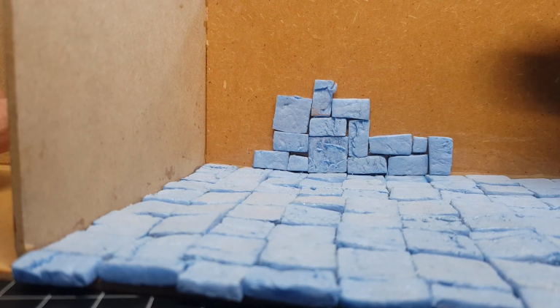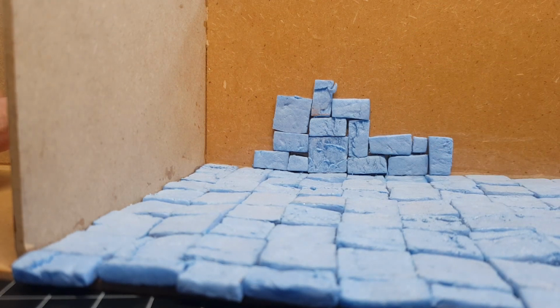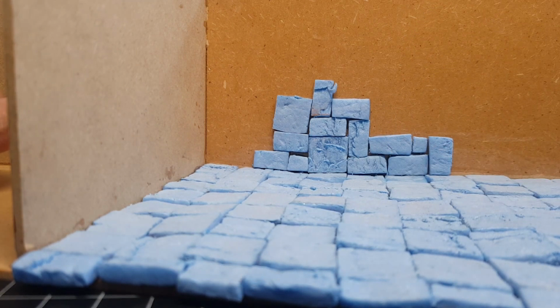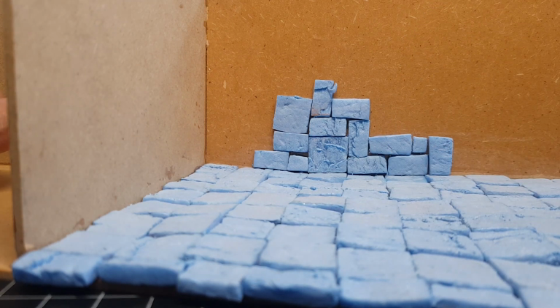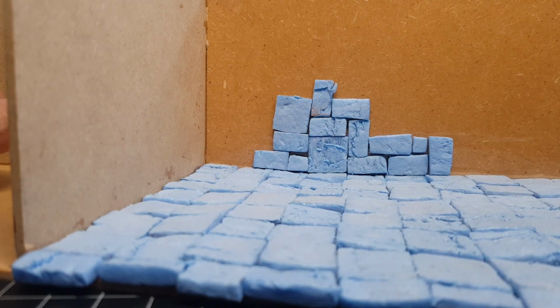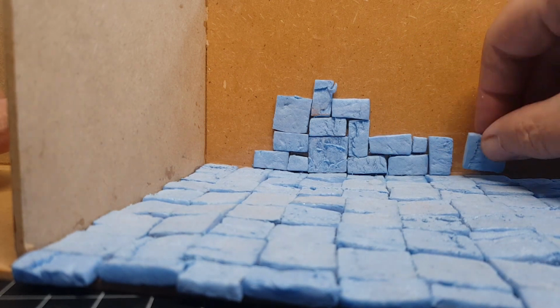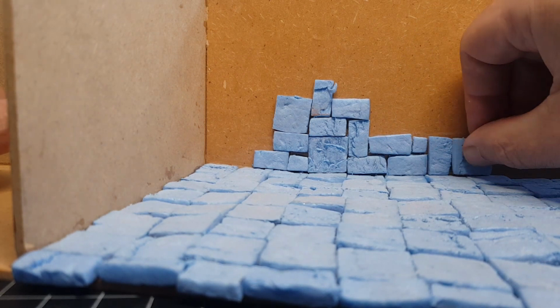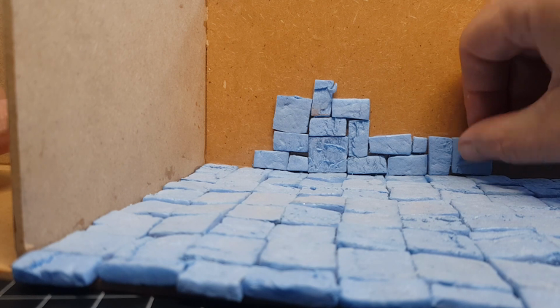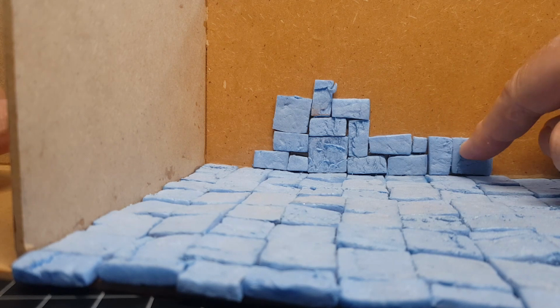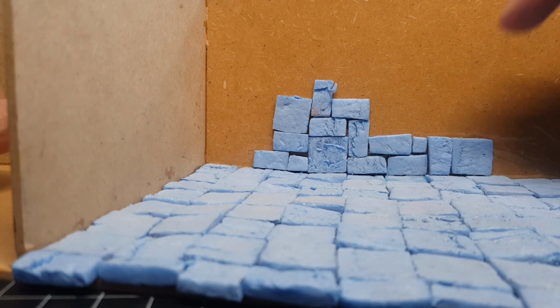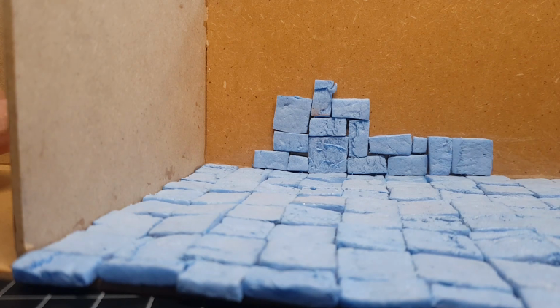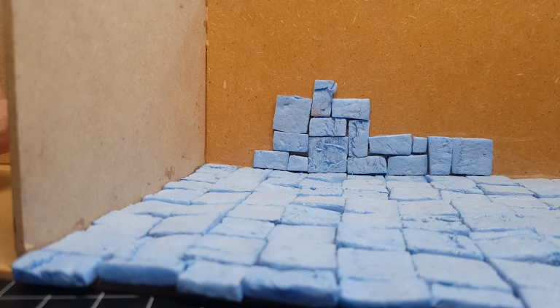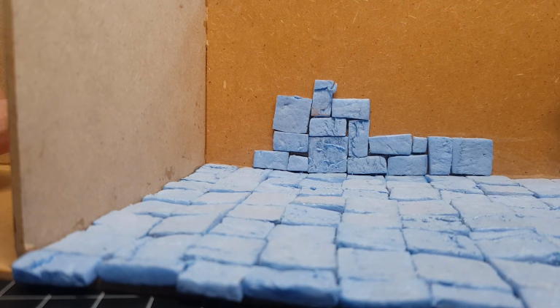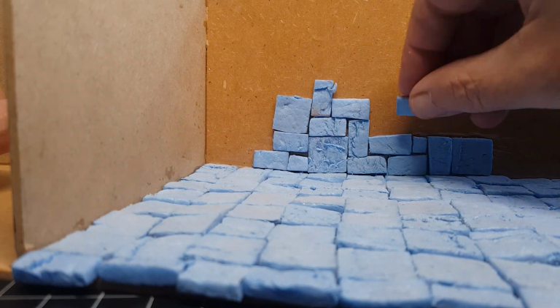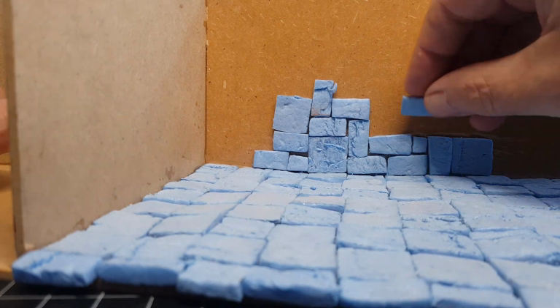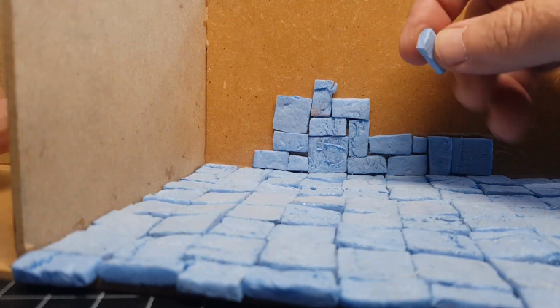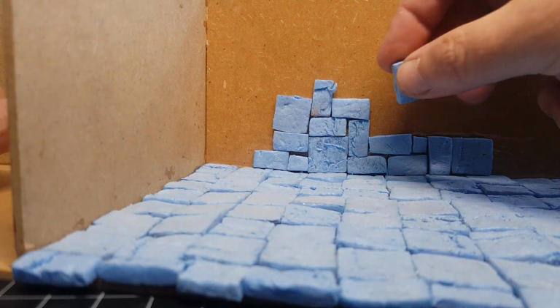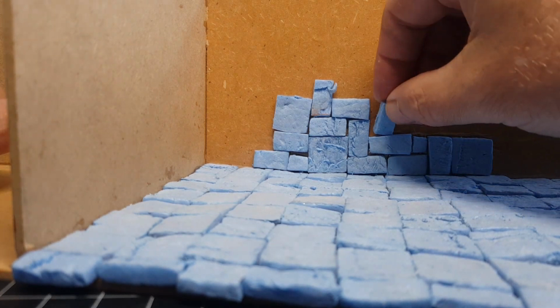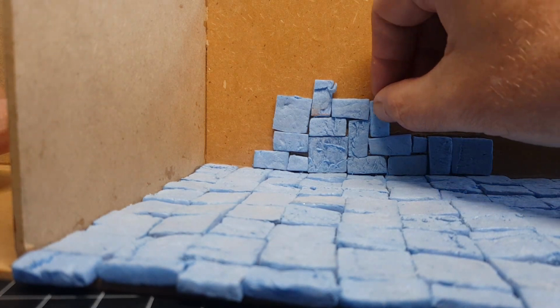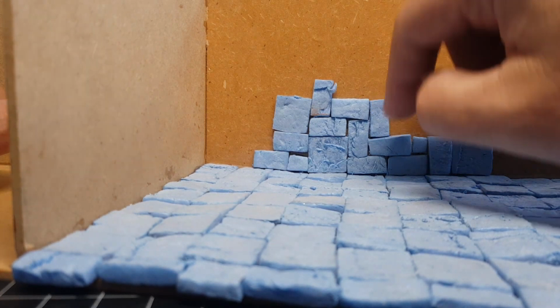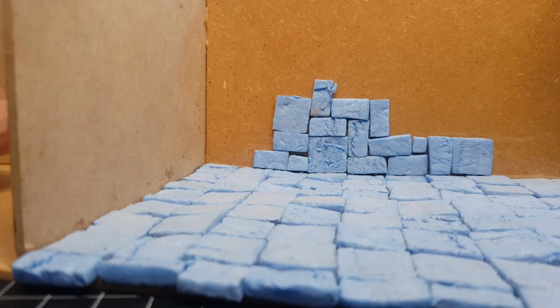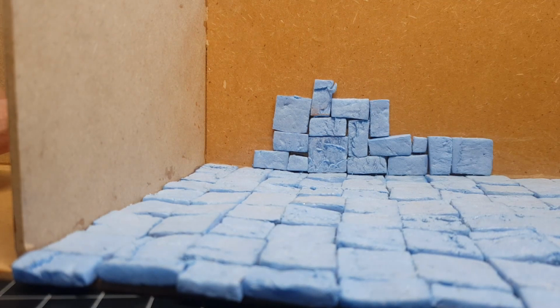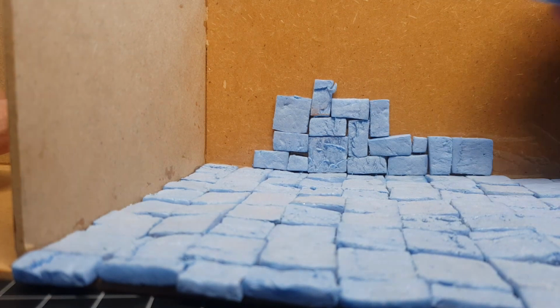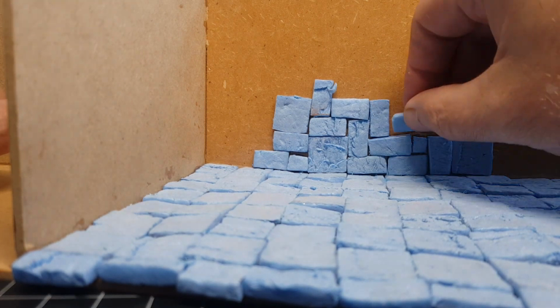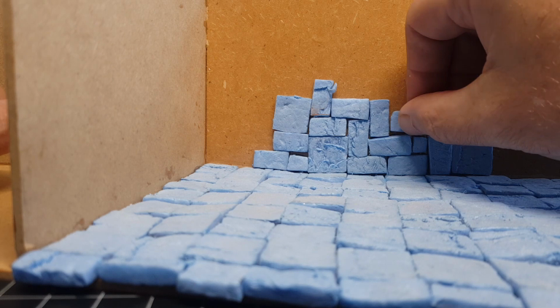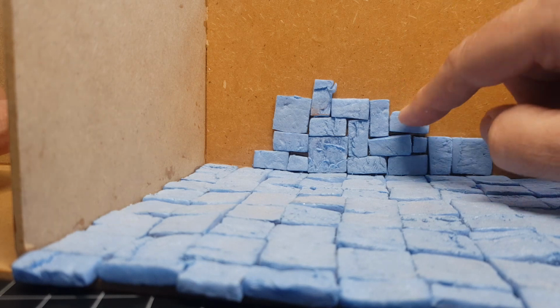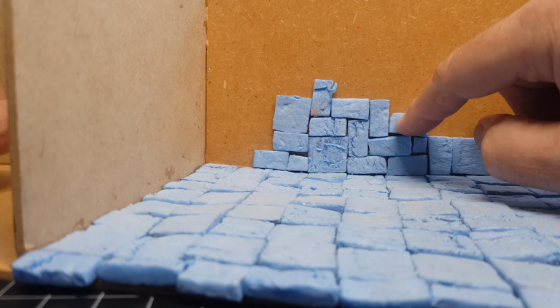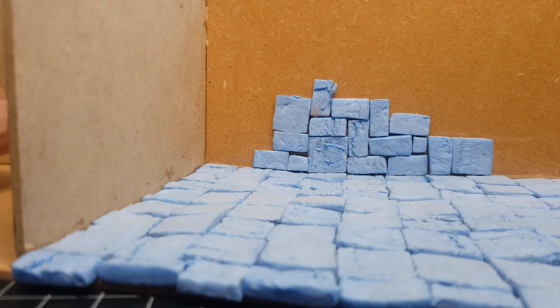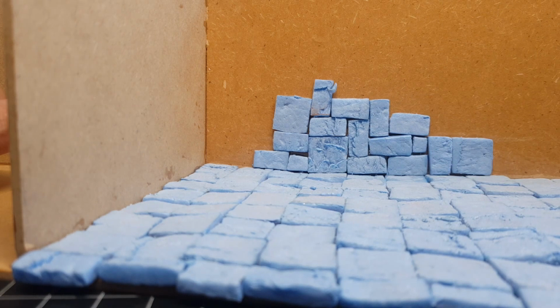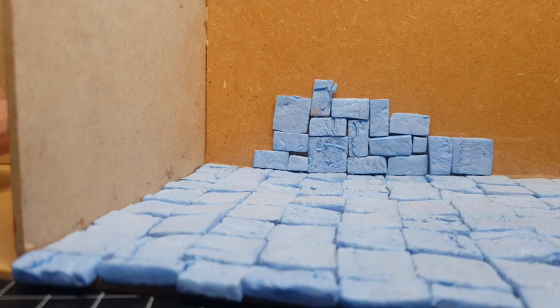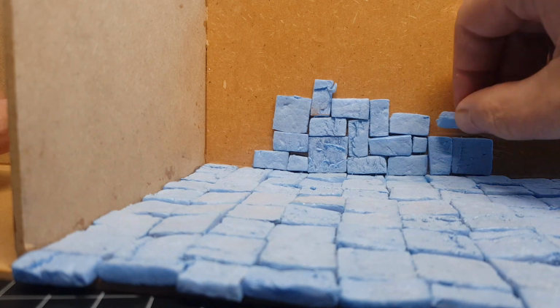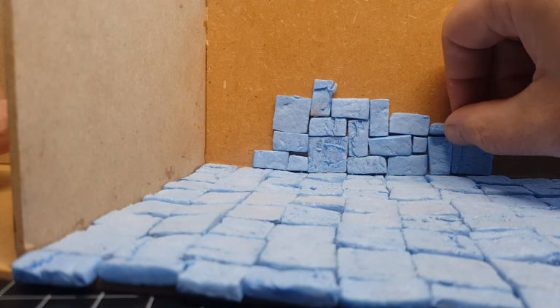As there is no pattern, it's just higgledy-piggledy — pick them up, stick them there, job done. I love how these bricks turn out.